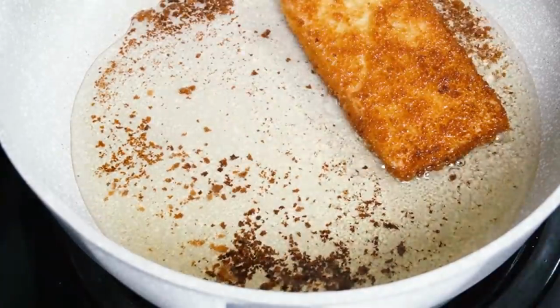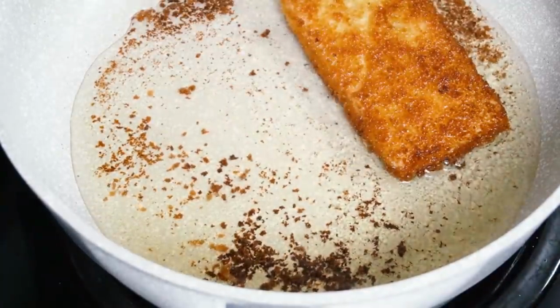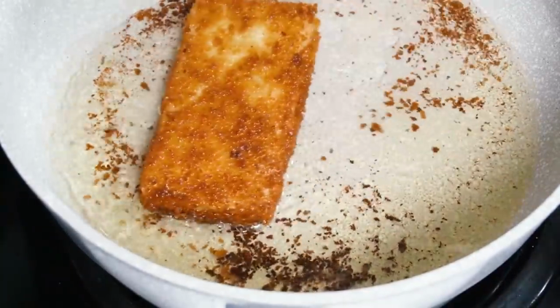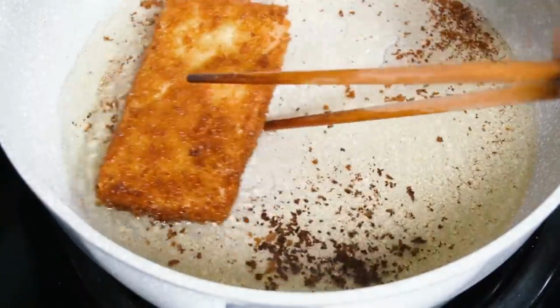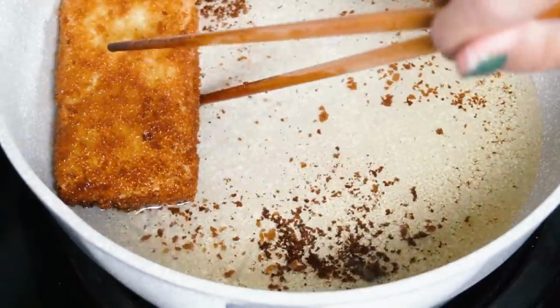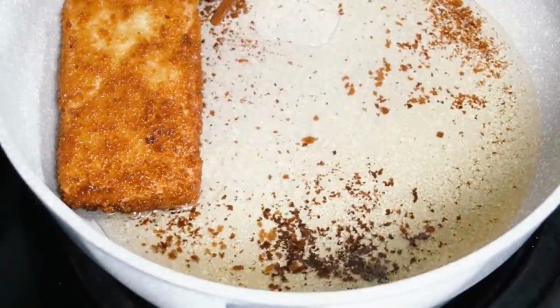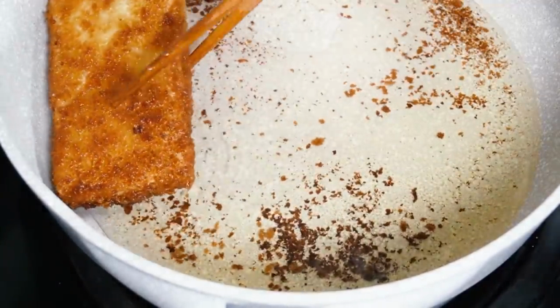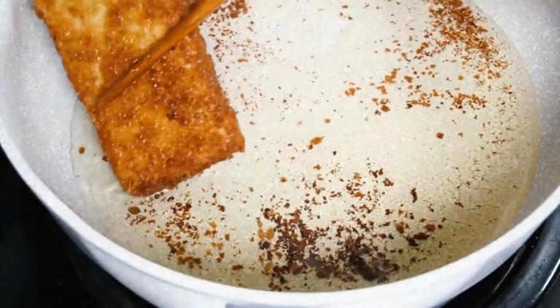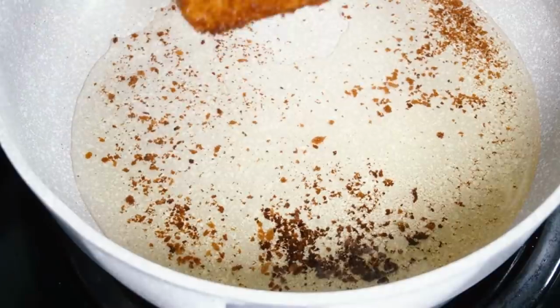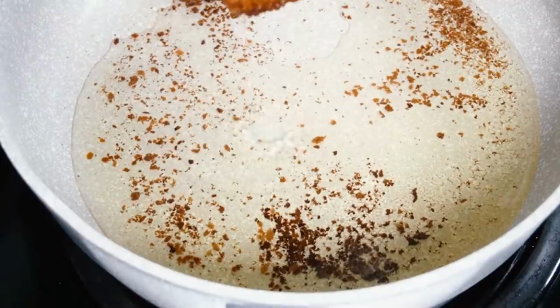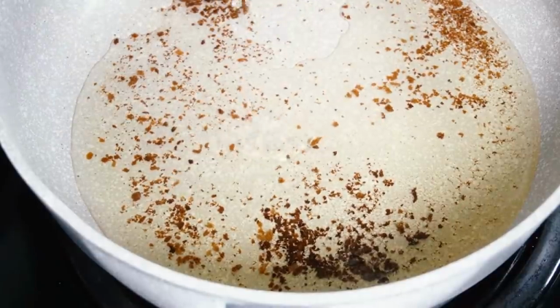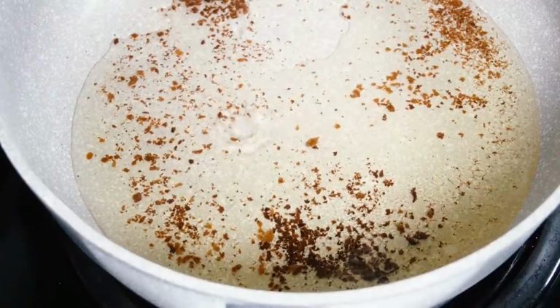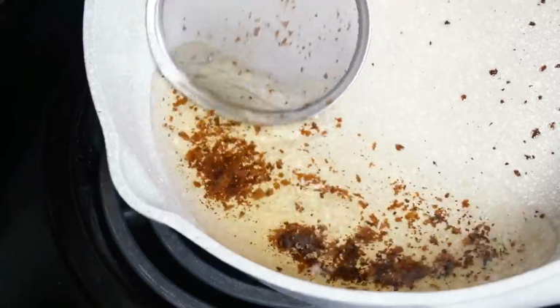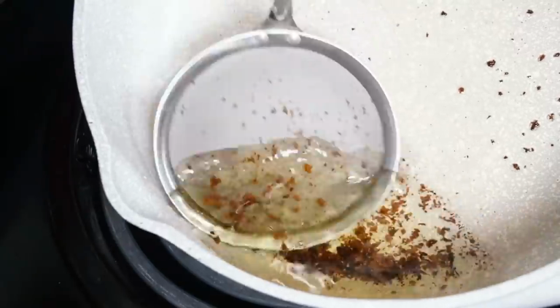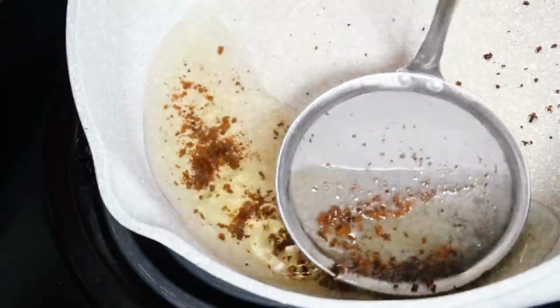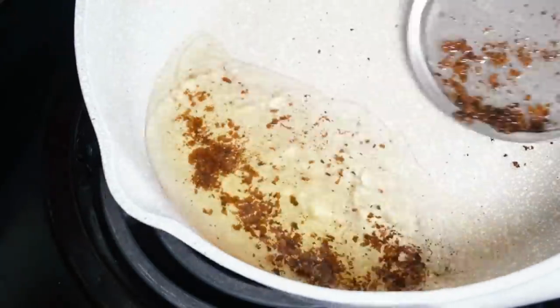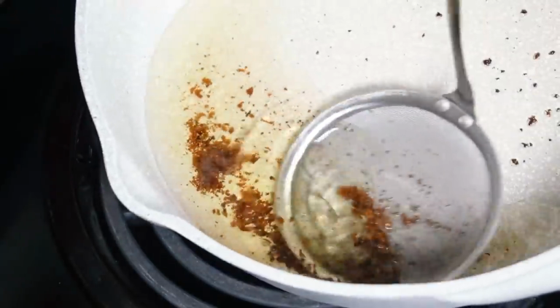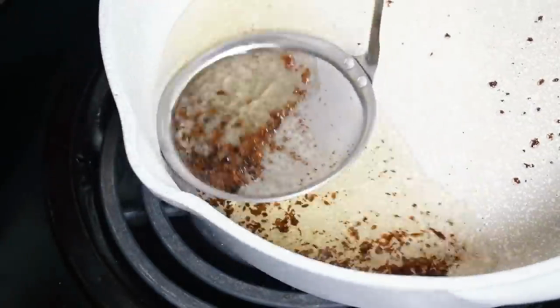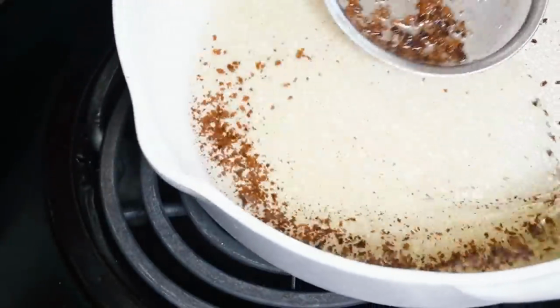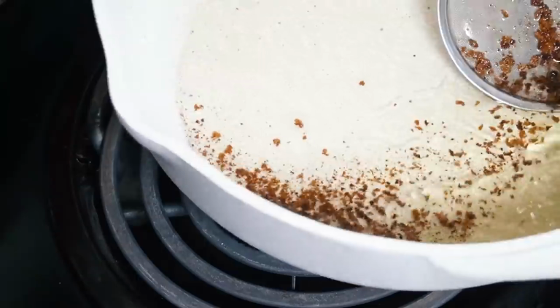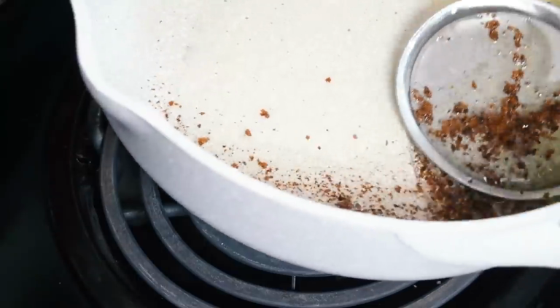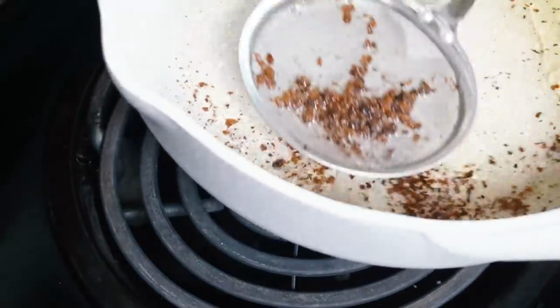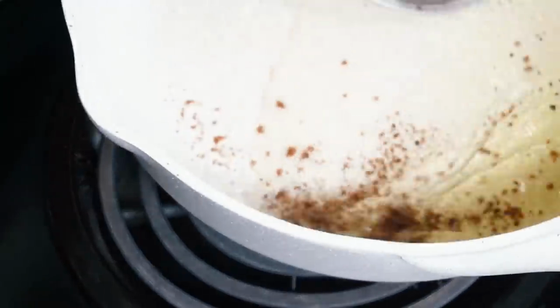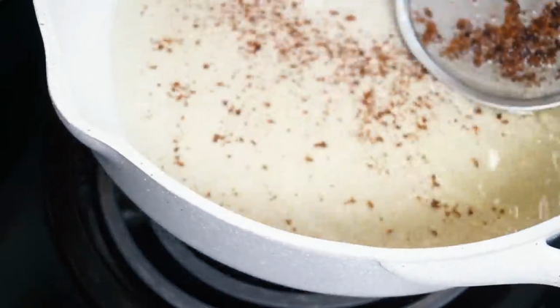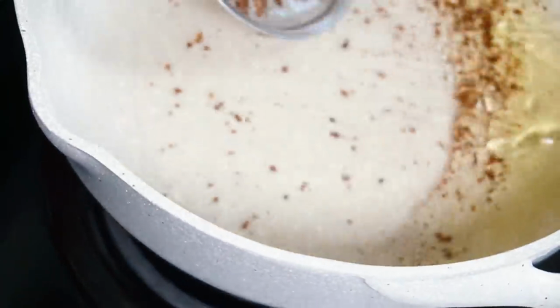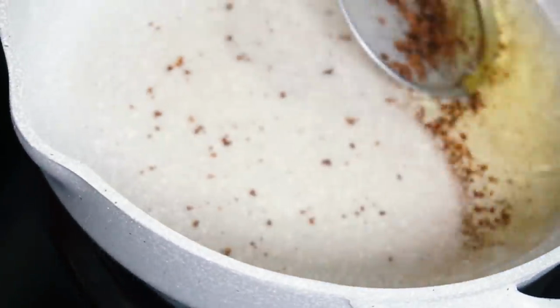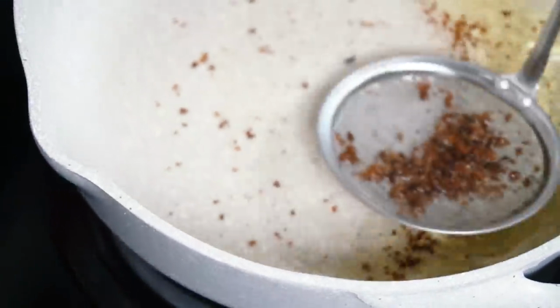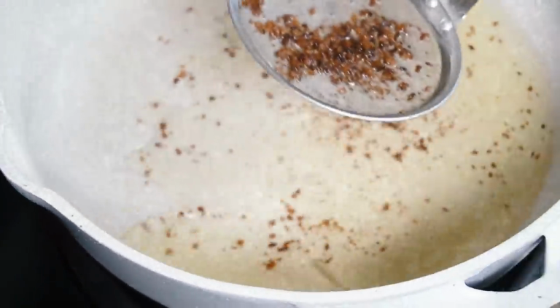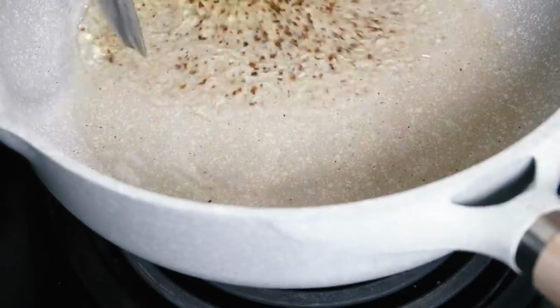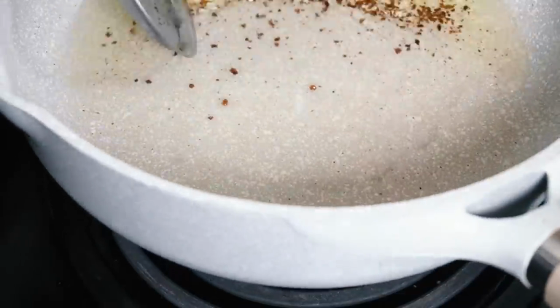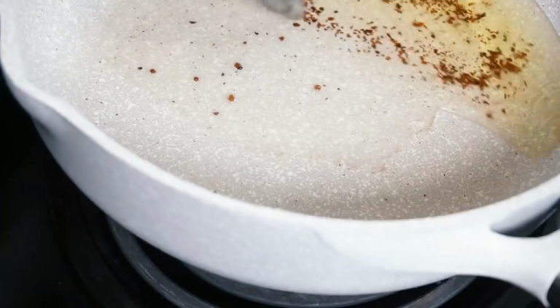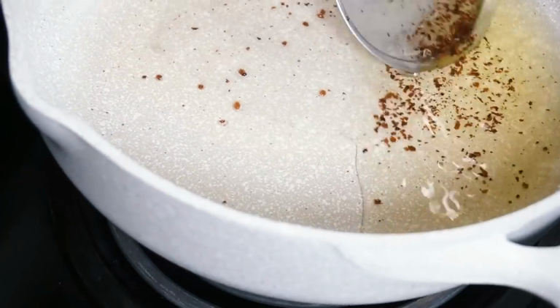In between frying different cutlets, take a skimmer and skim out the pieces of panko crumb that have fallen off, because you don't want your oil to darken from burnt panko crumbs. Continue frying until all your katsu is nicely cooked through, then let it drain on a paper towel.